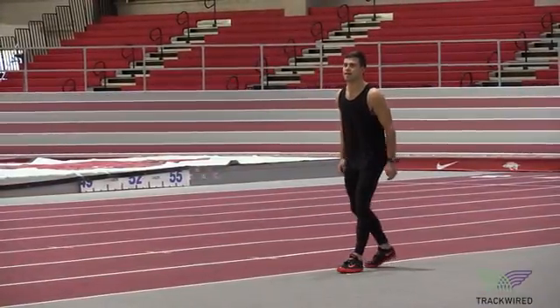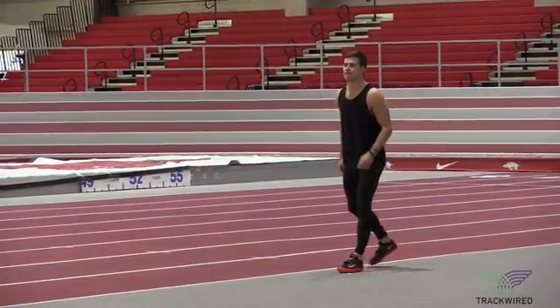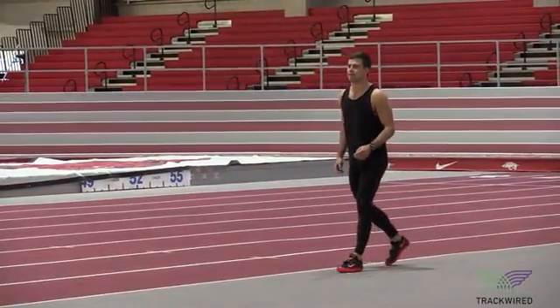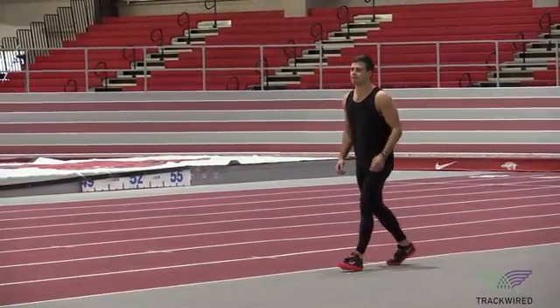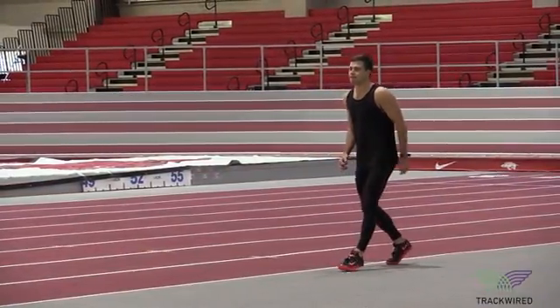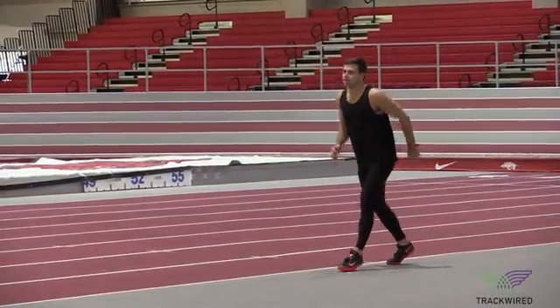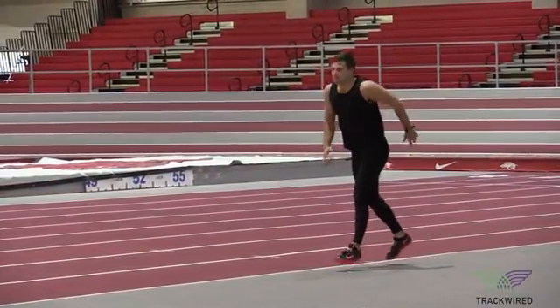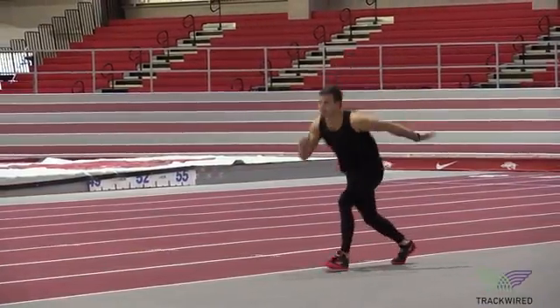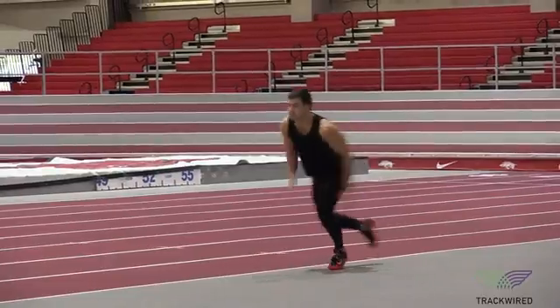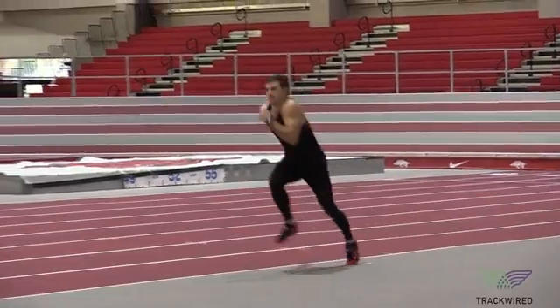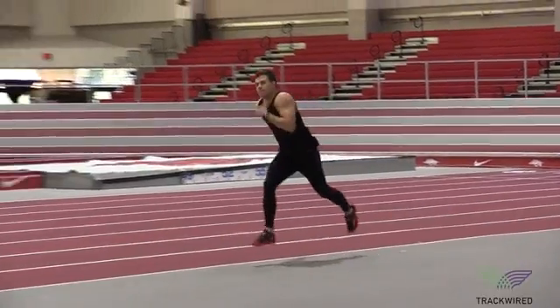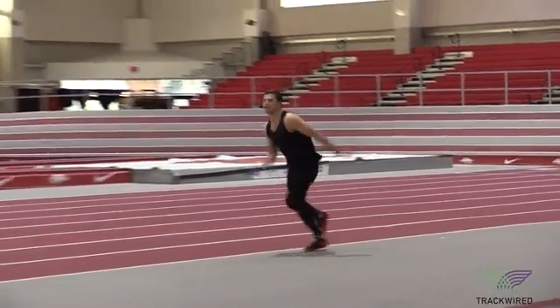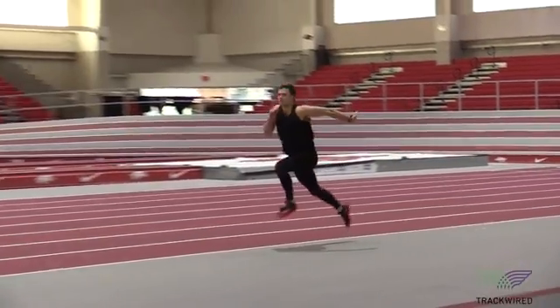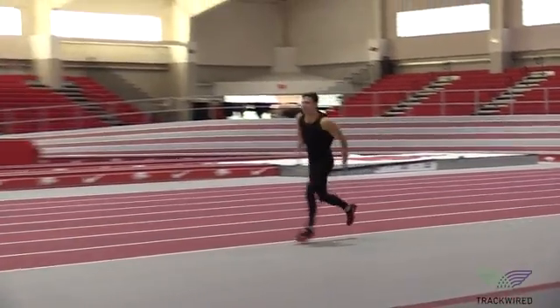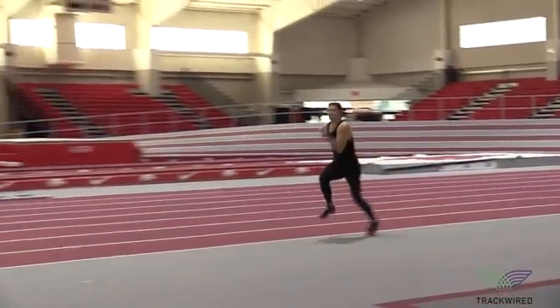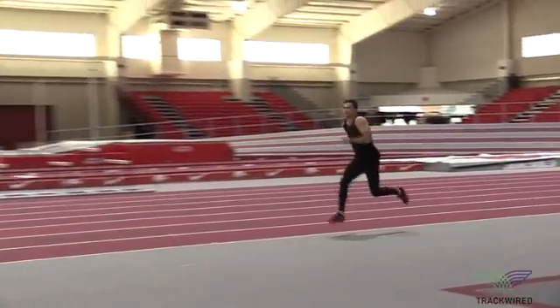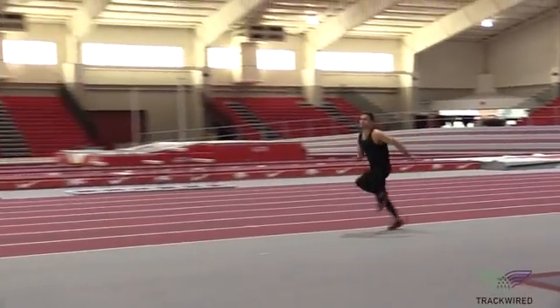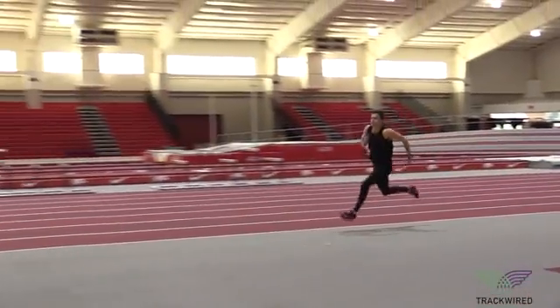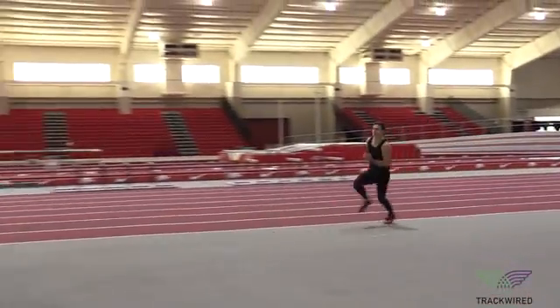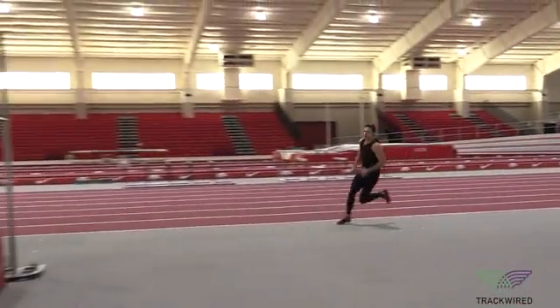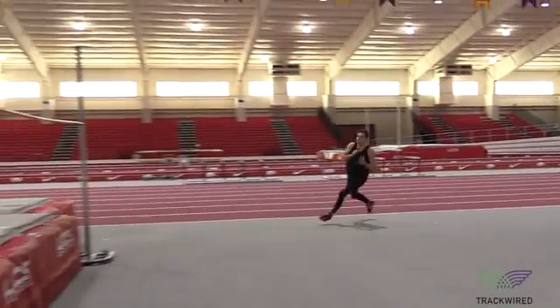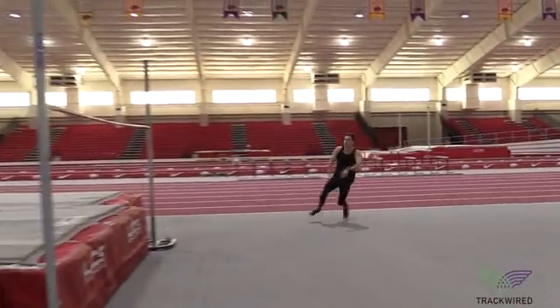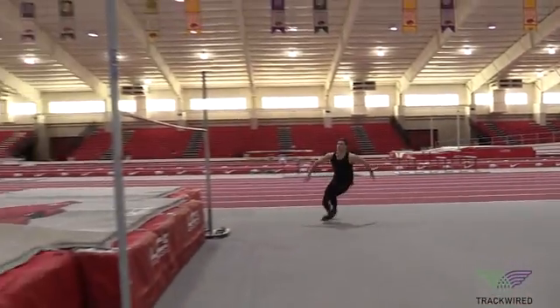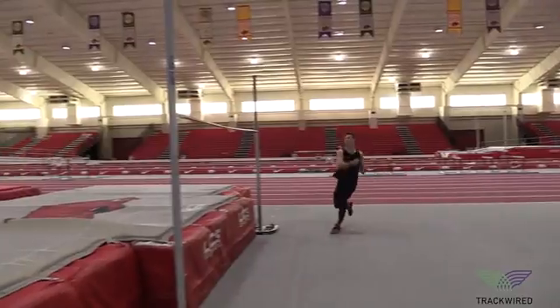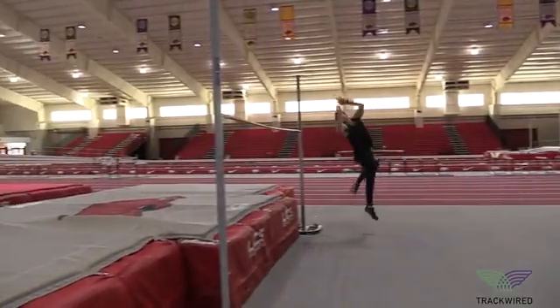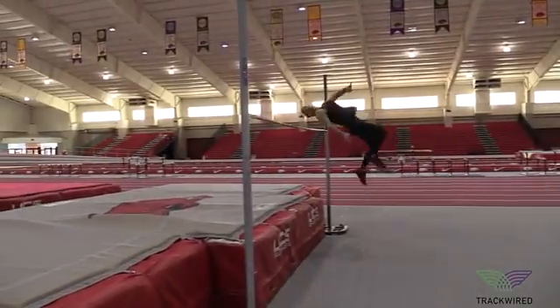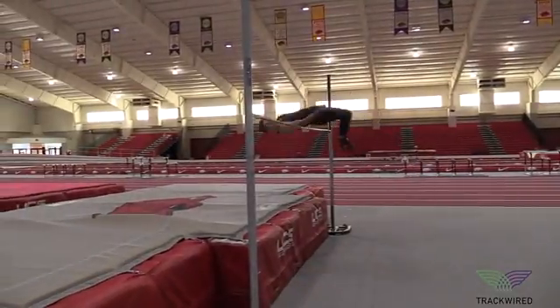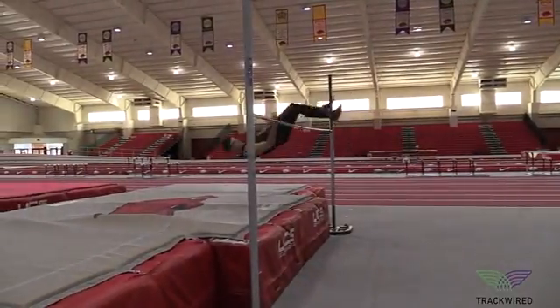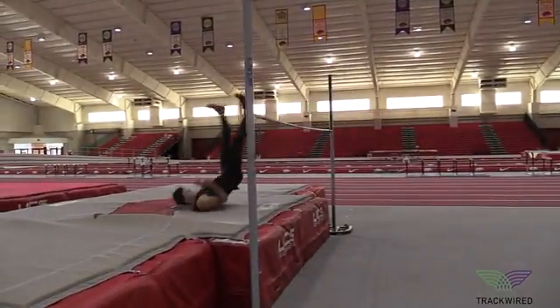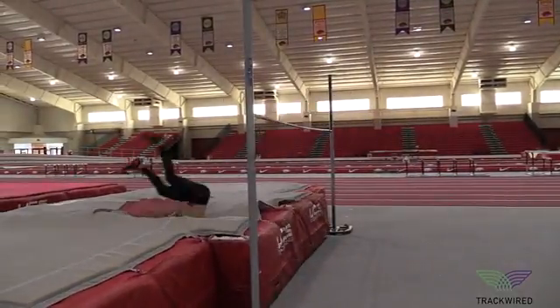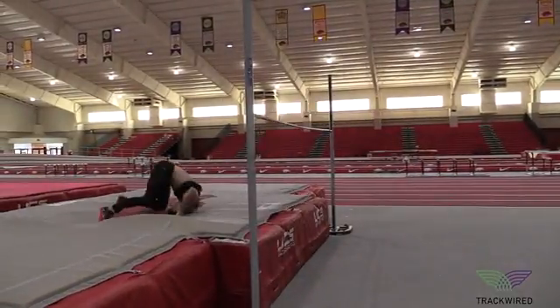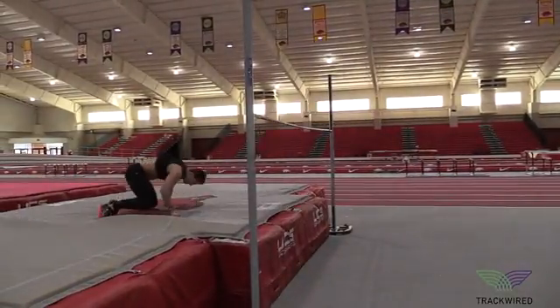Secondly, we're going to focus on a quality takeoff with proper foot placement to the back left corner of the pit, and good knee drive through the takeoff.